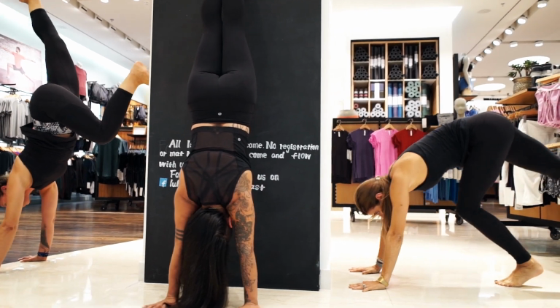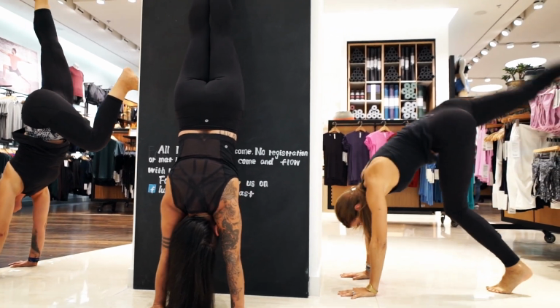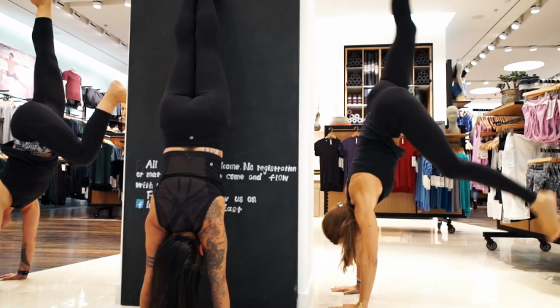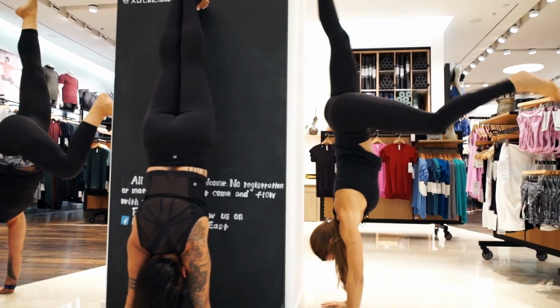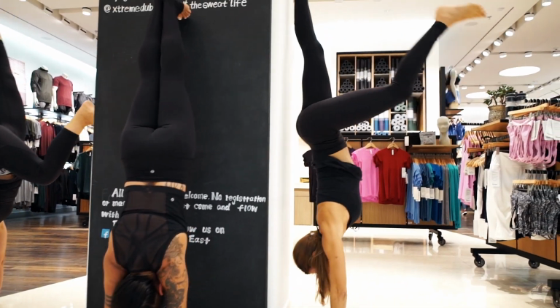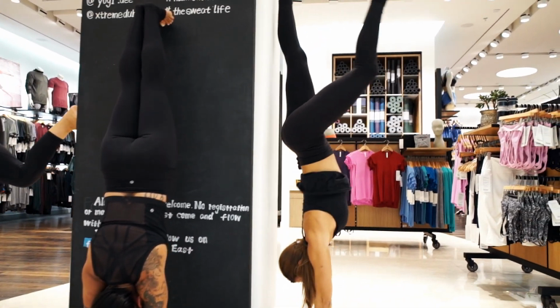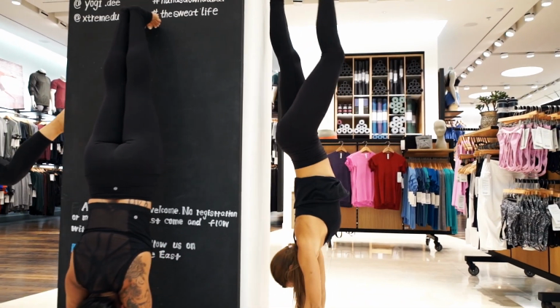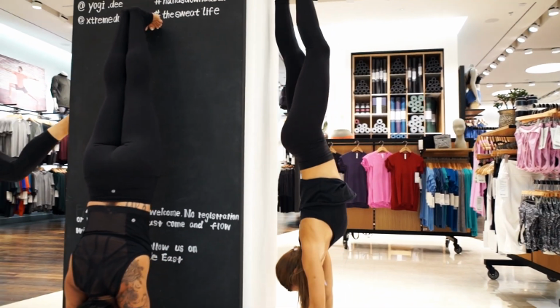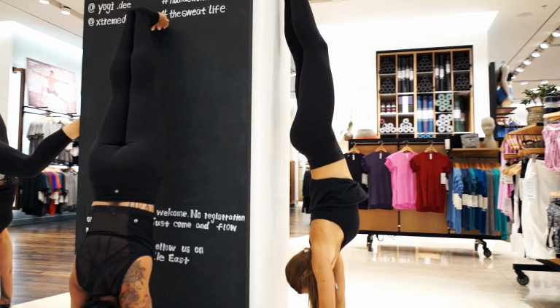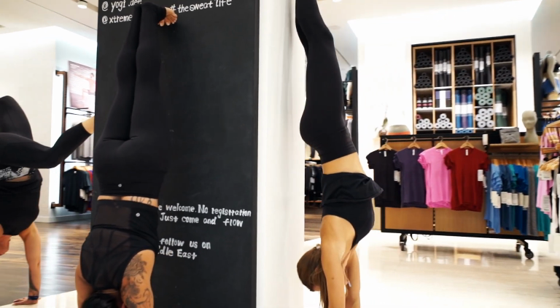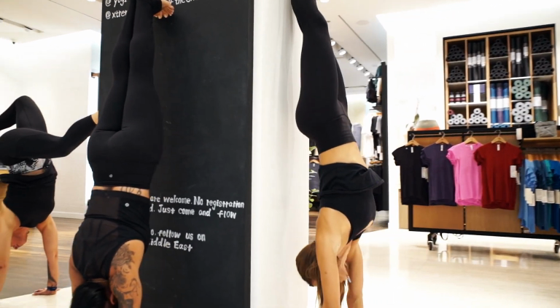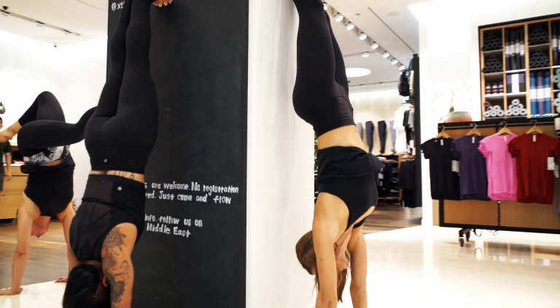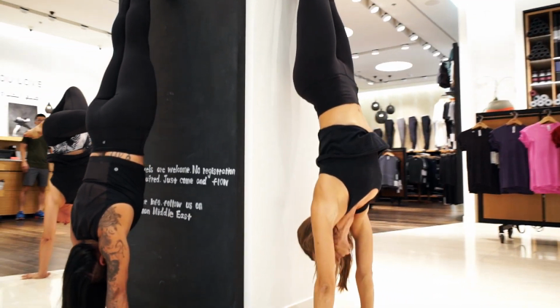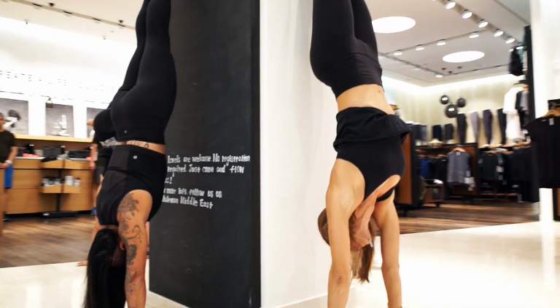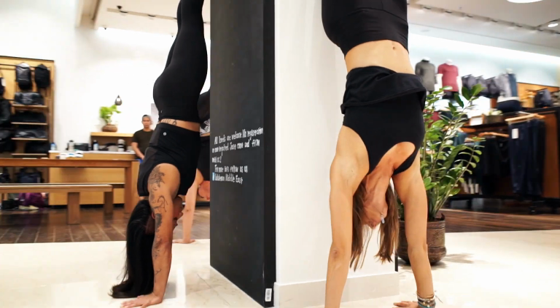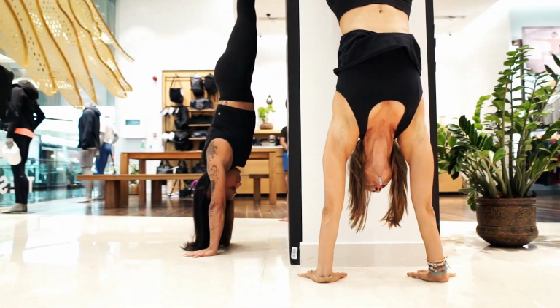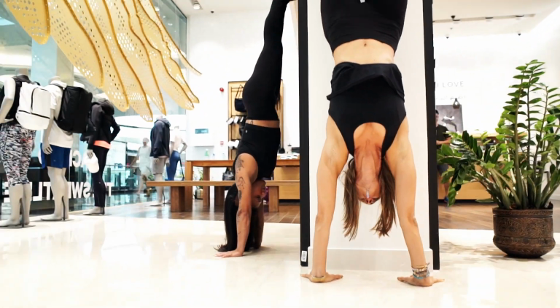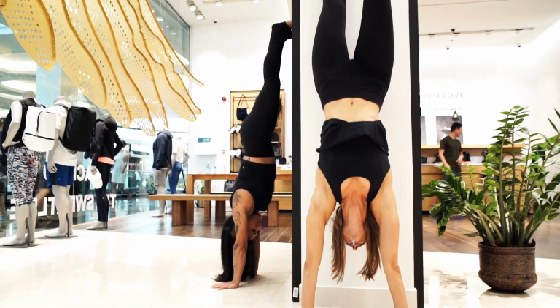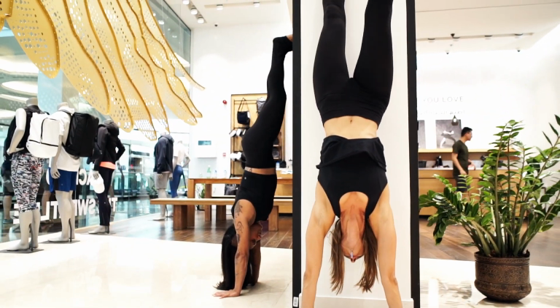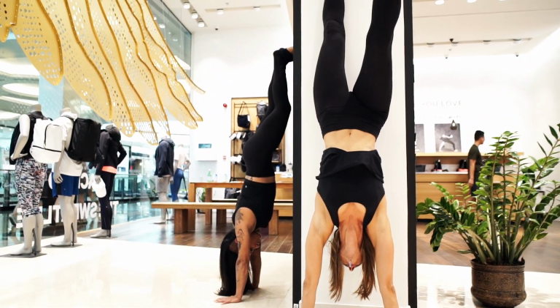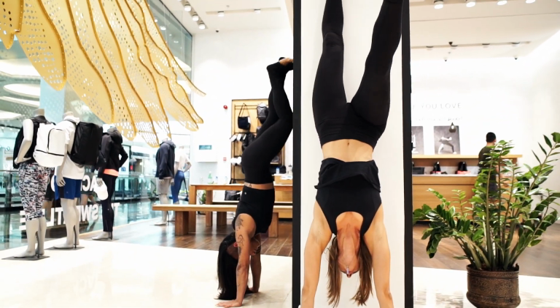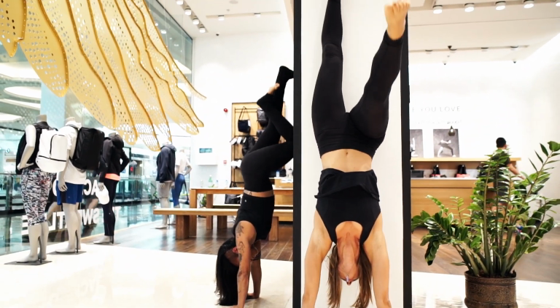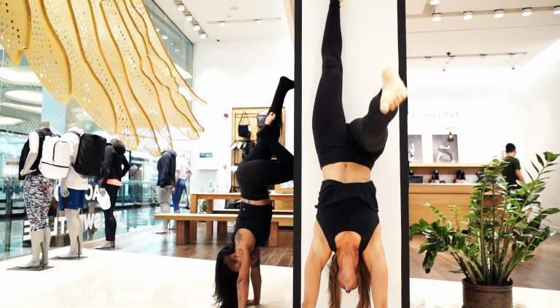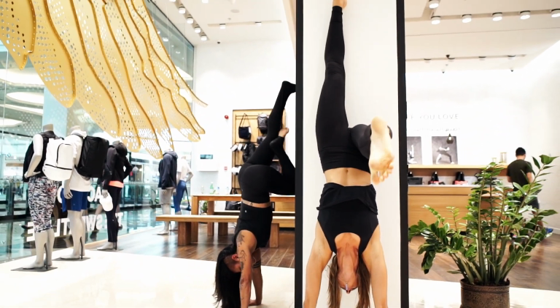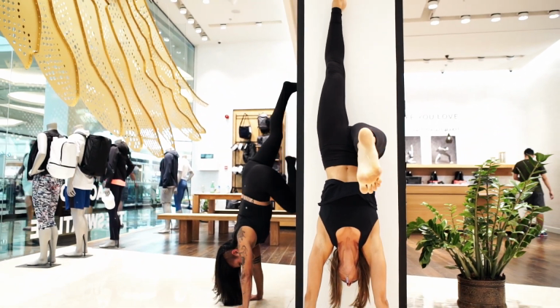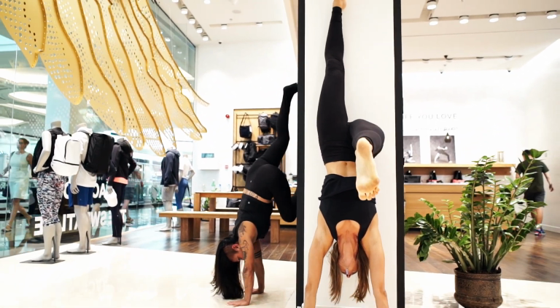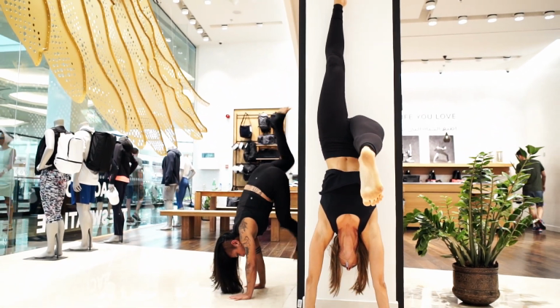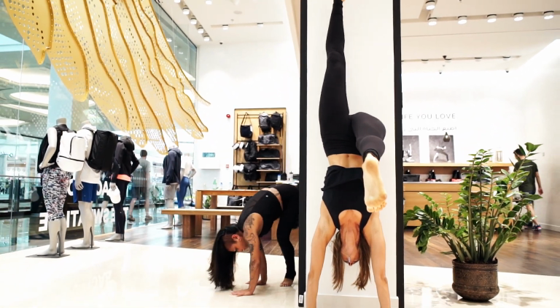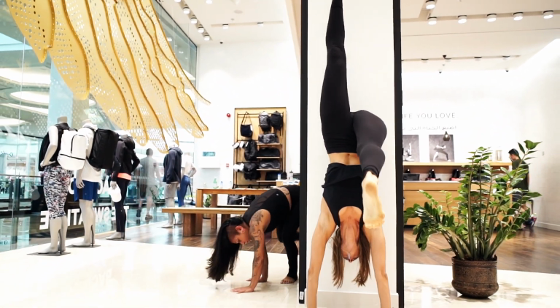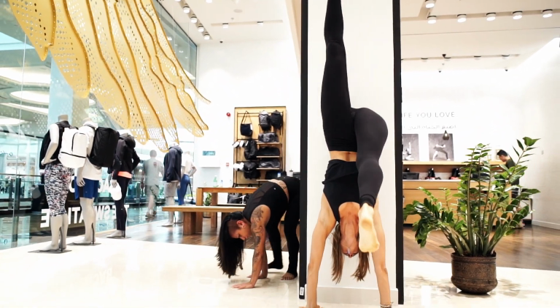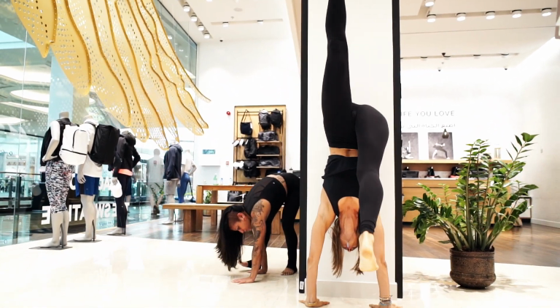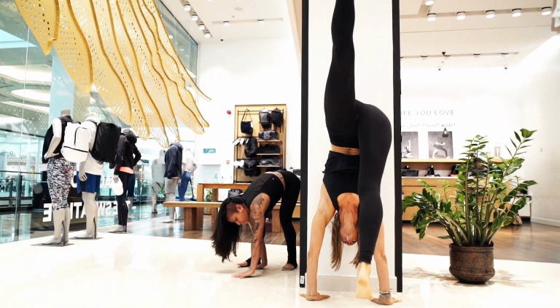Kicking up the wall is a great way to get over your fear of being upside down. You're gonna start from down dog, bend one leg and go ahead and kick the other one up to the wall.